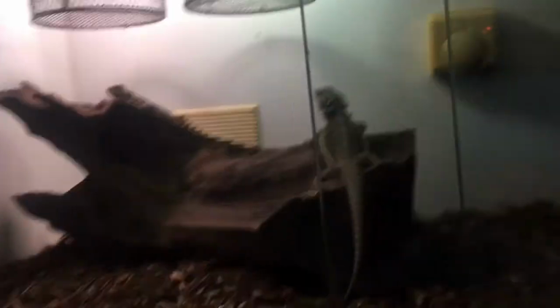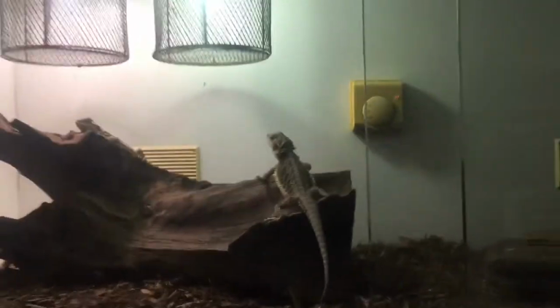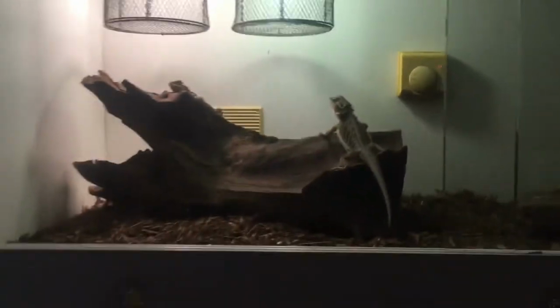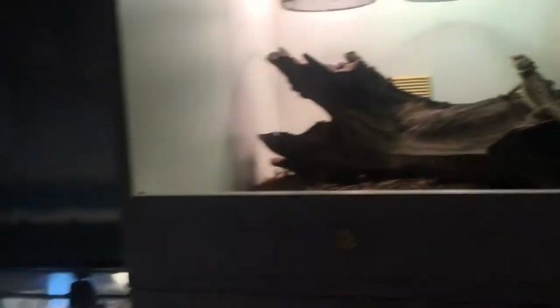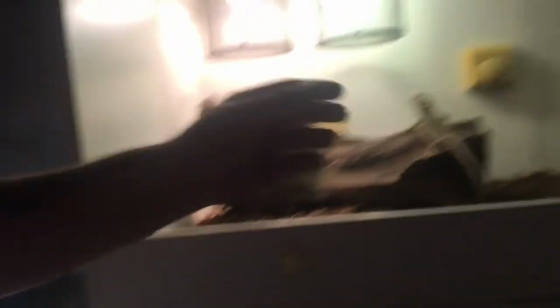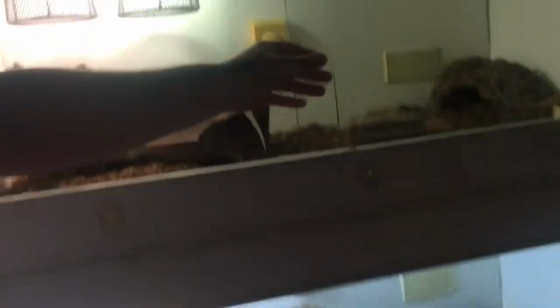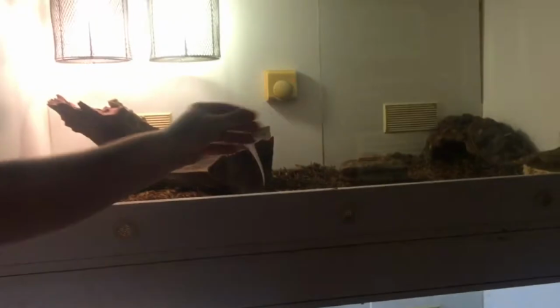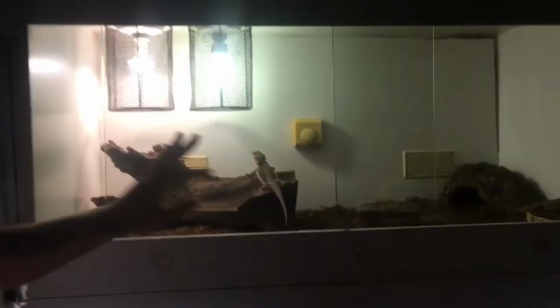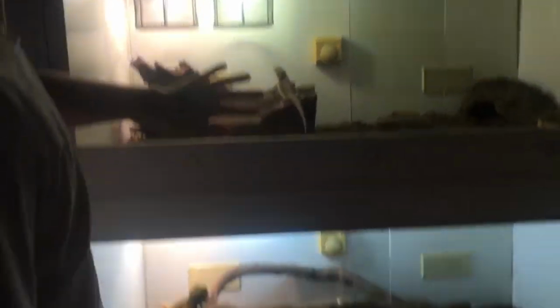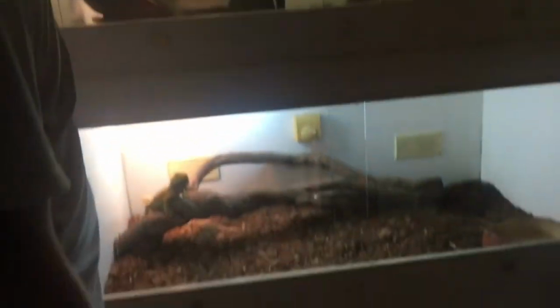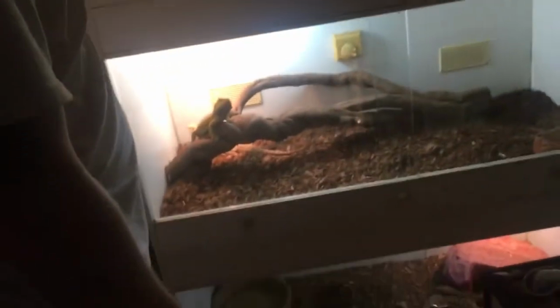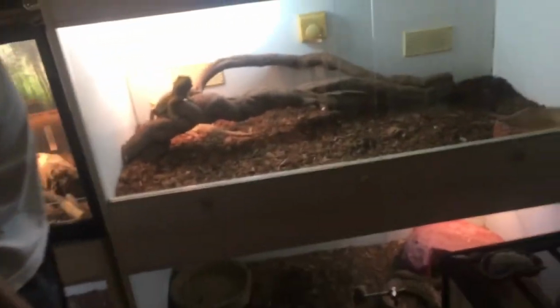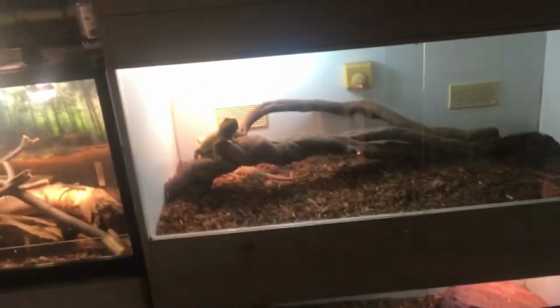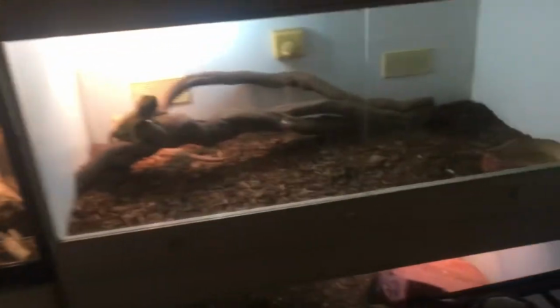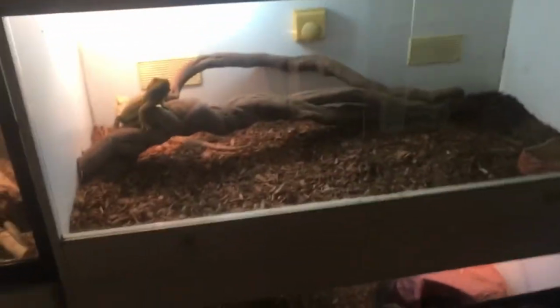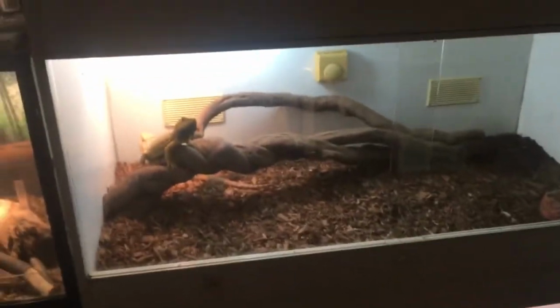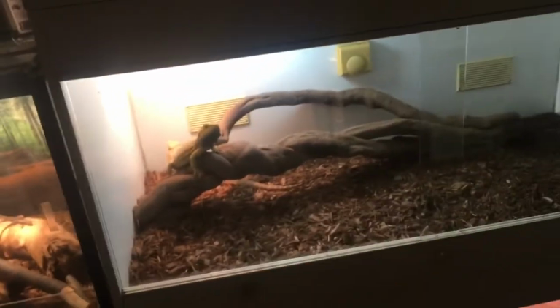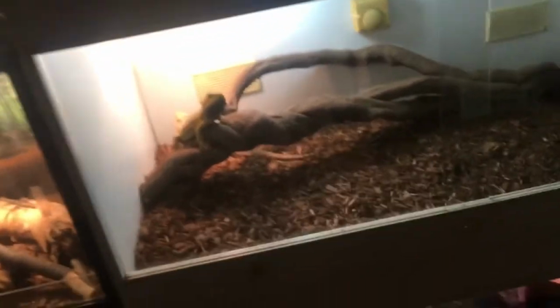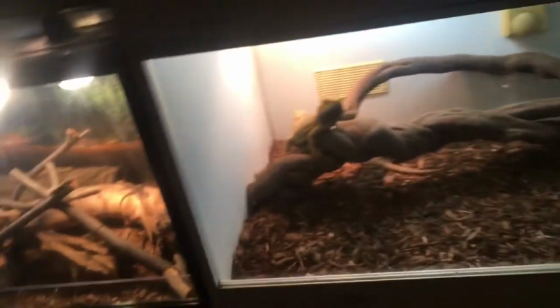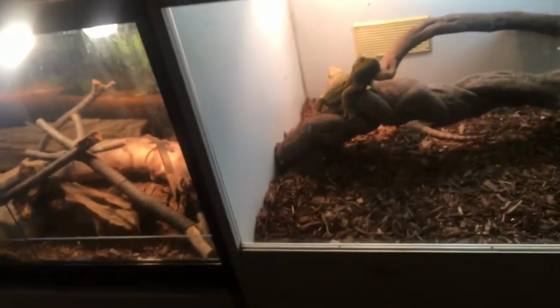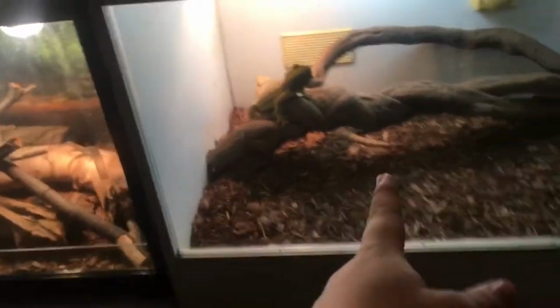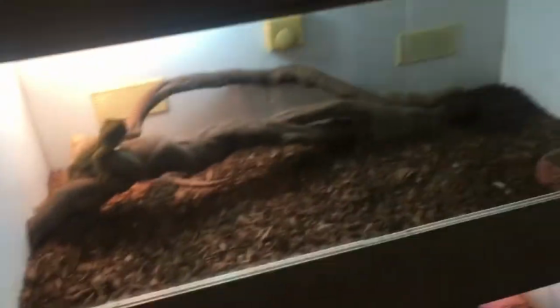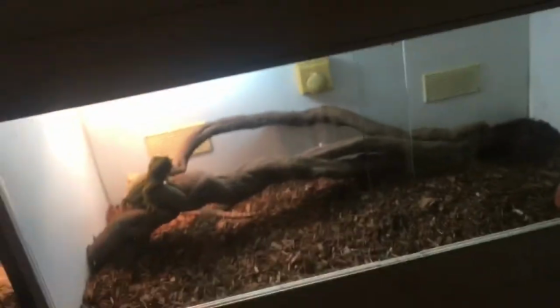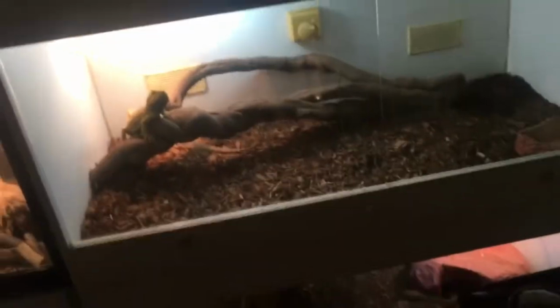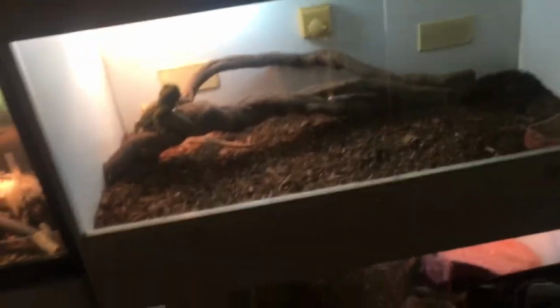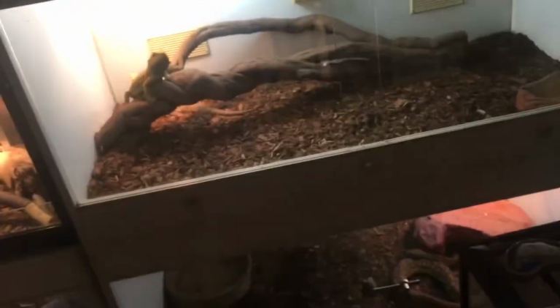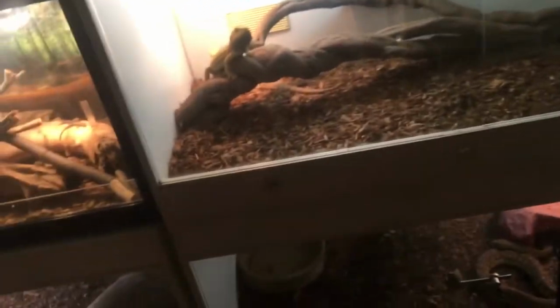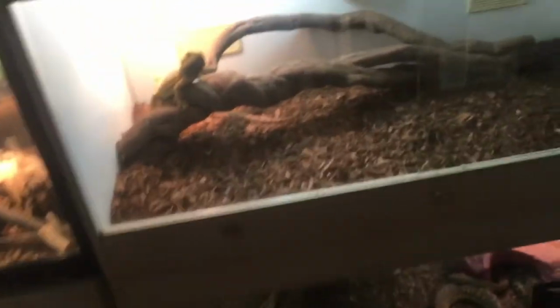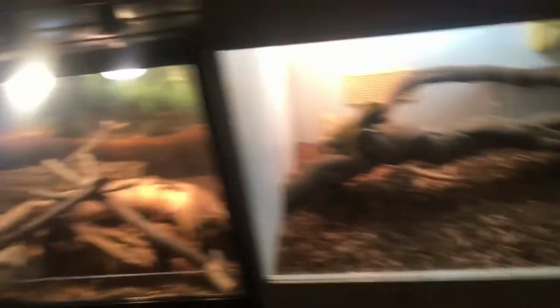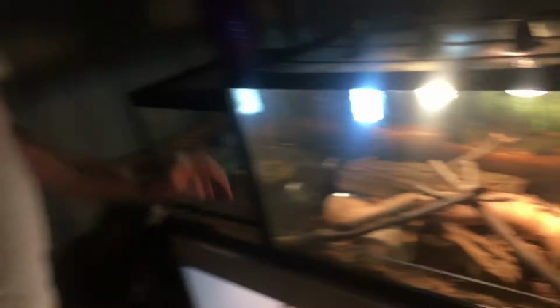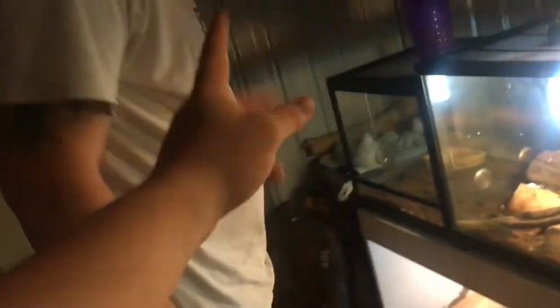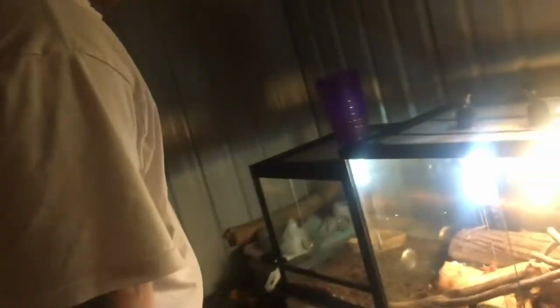All these enclosures are four by two by two. These ones are the same length as mine but mine is 48 inches high. I will be building two of these for my room and another two for my collection.